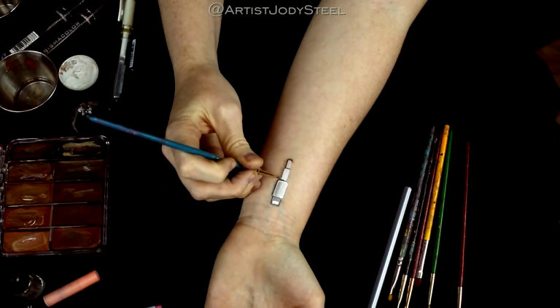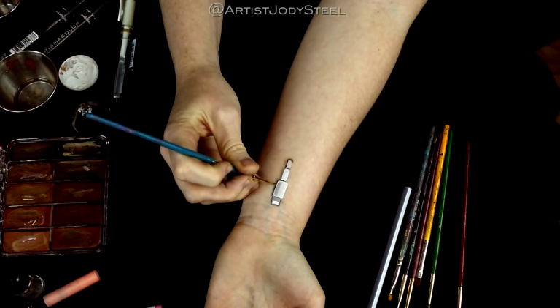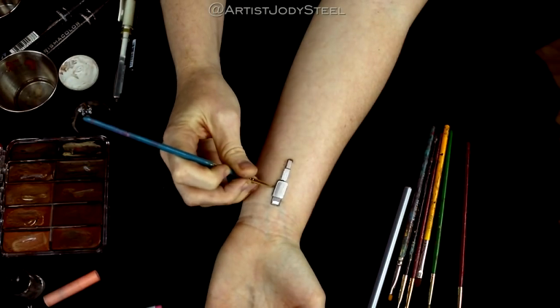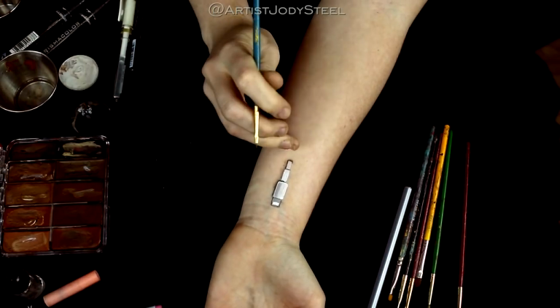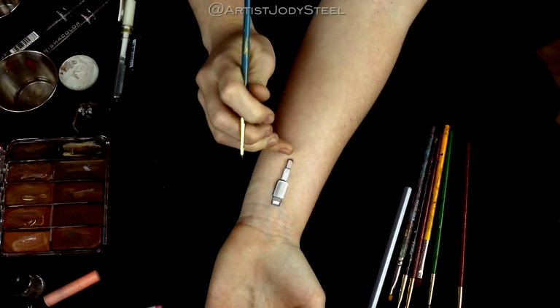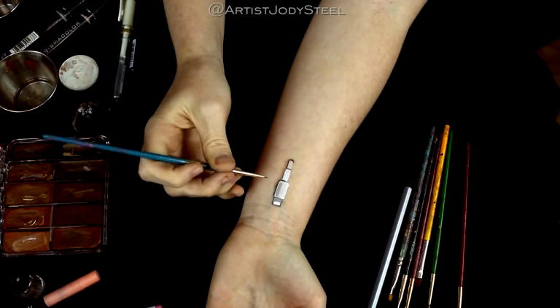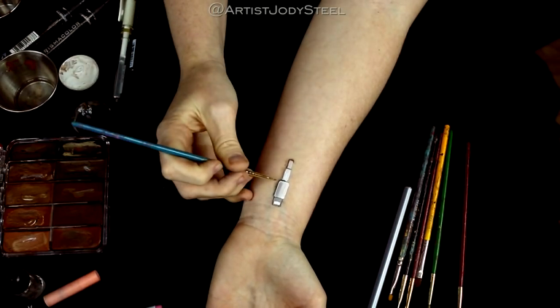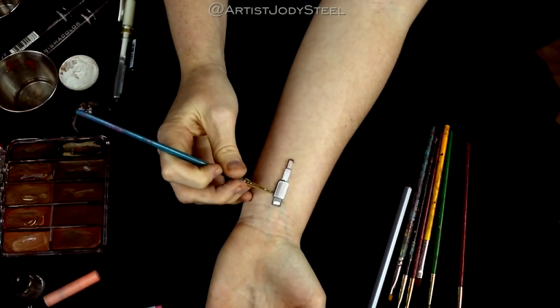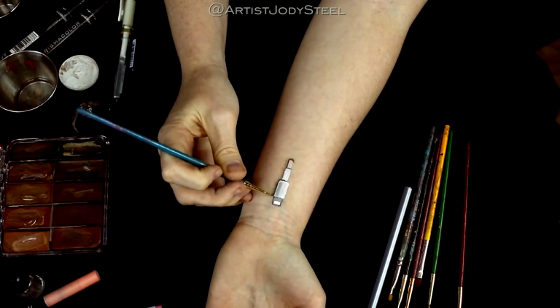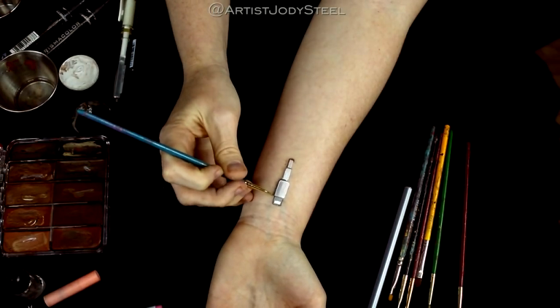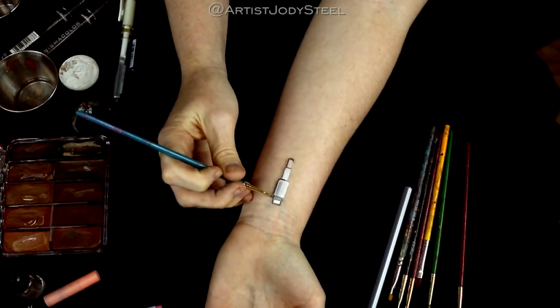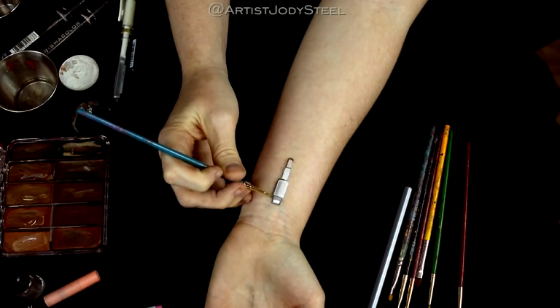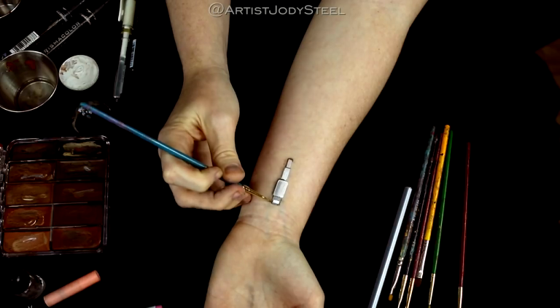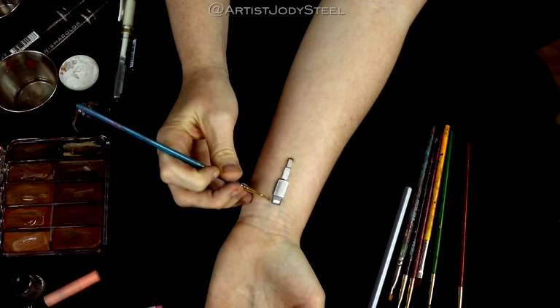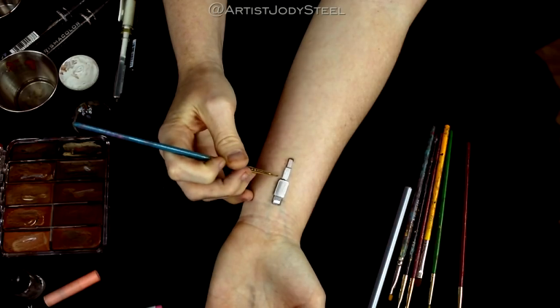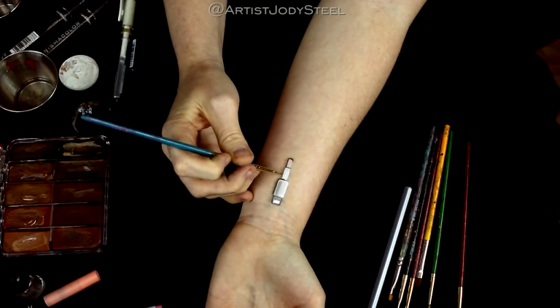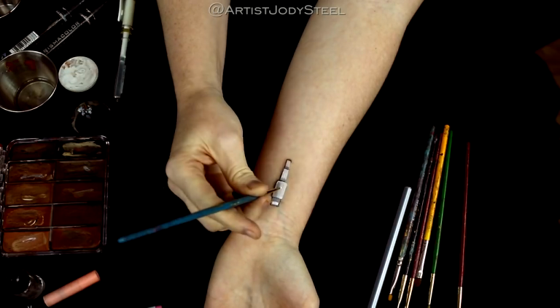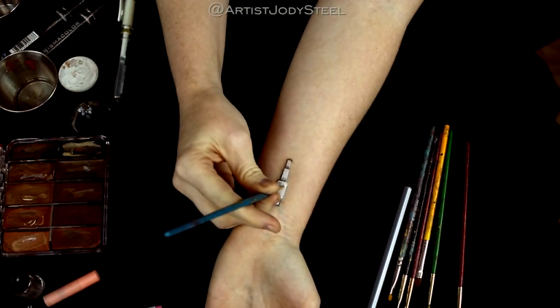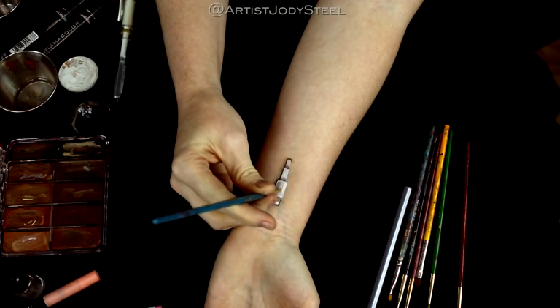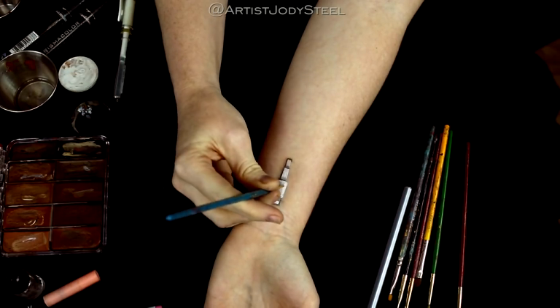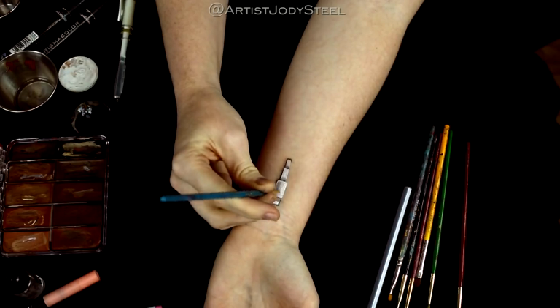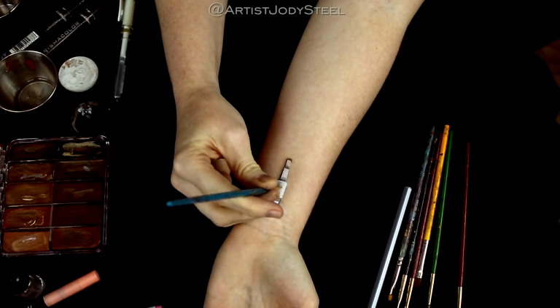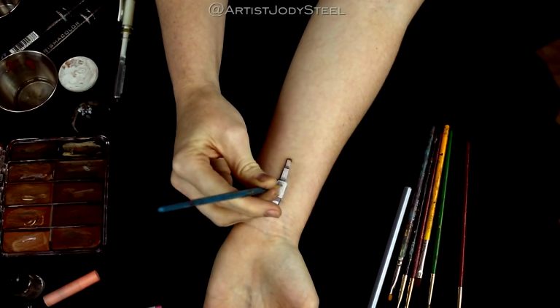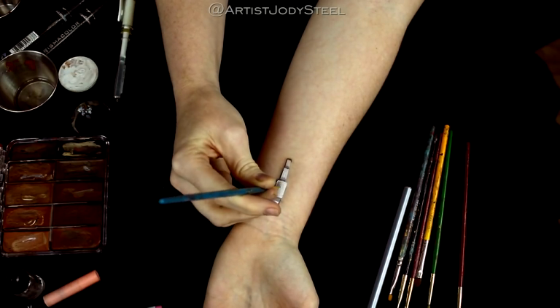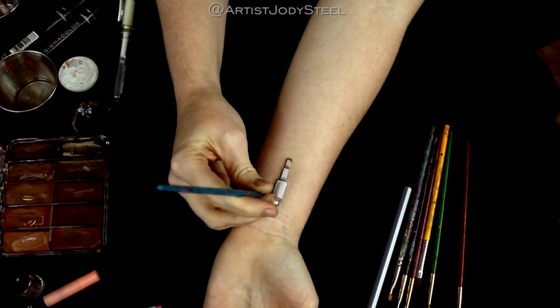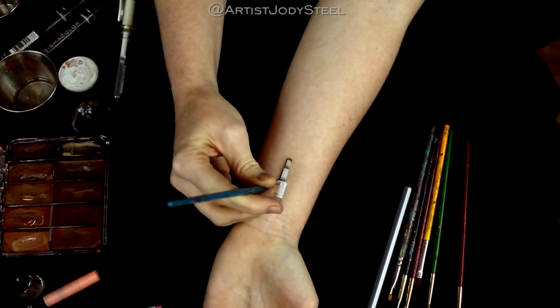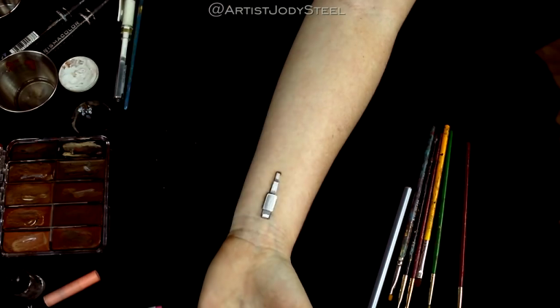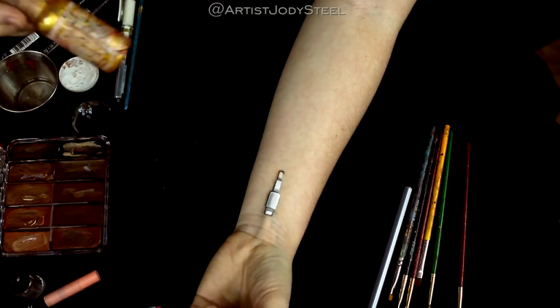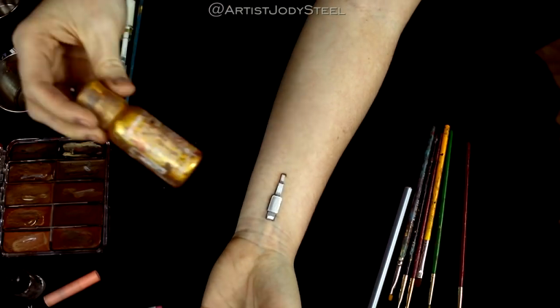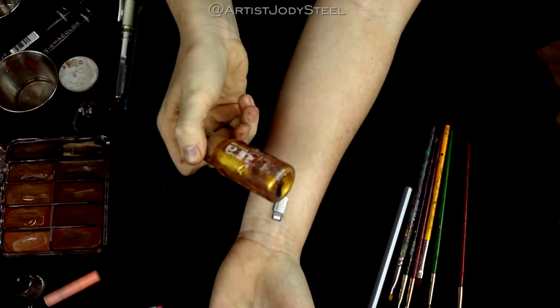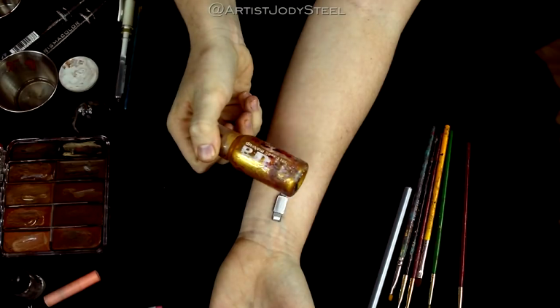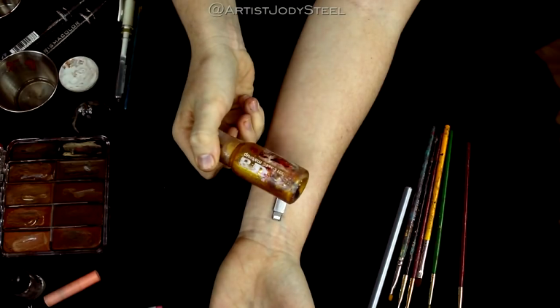We're going to shade lightly out from the side of the subject to make it look as if the shadow is fading. That's going to help to add to the realism.